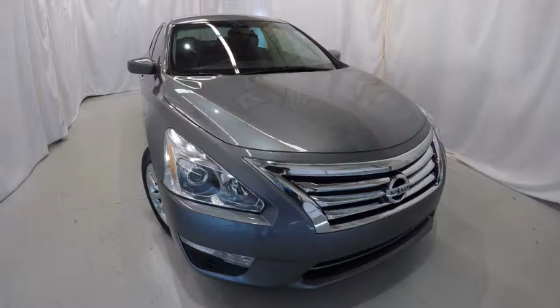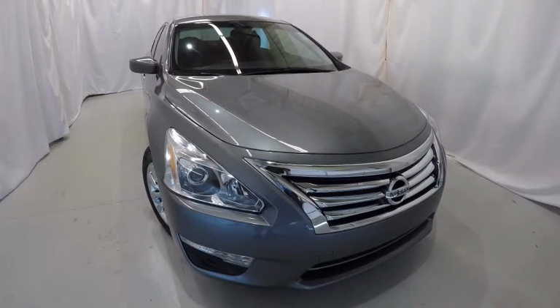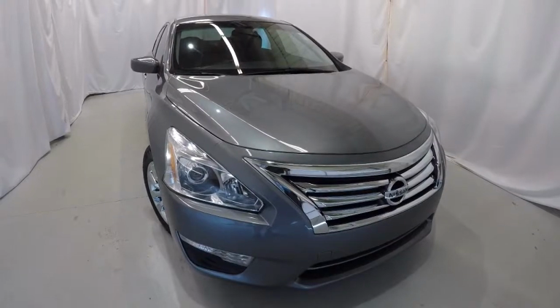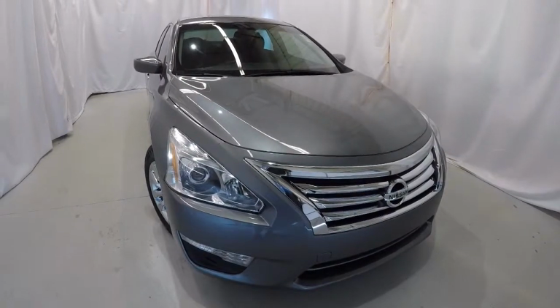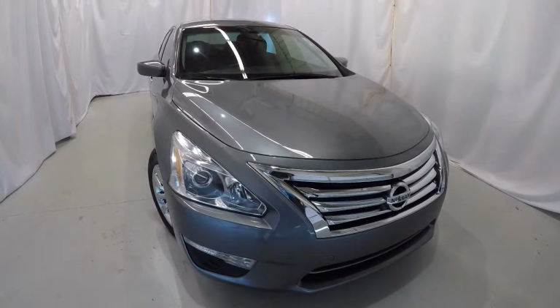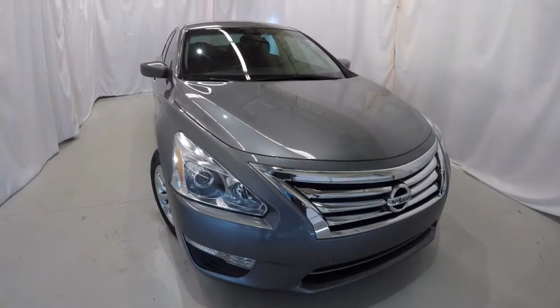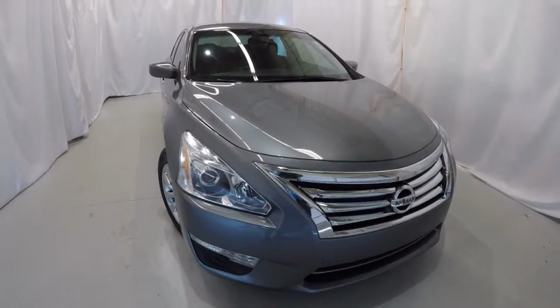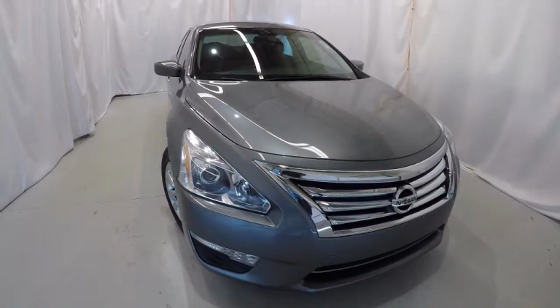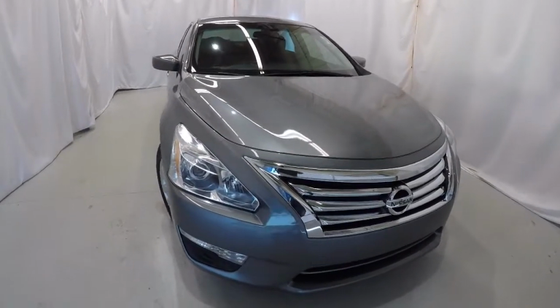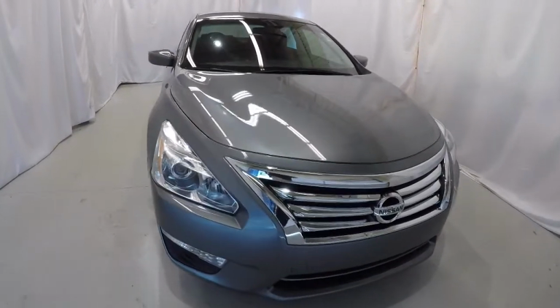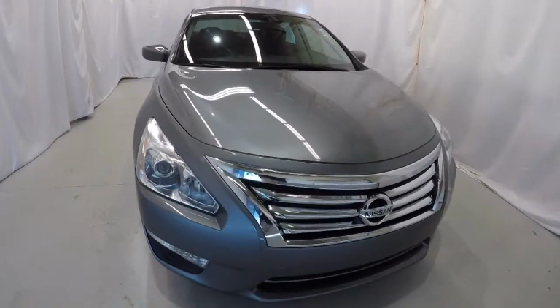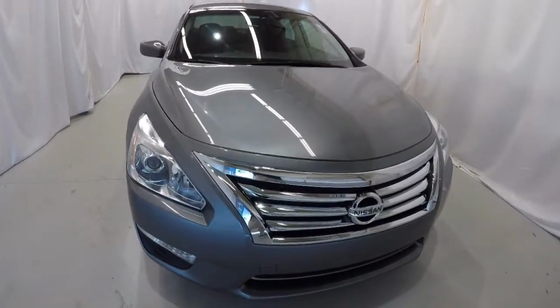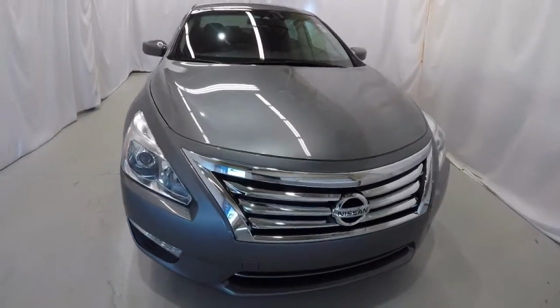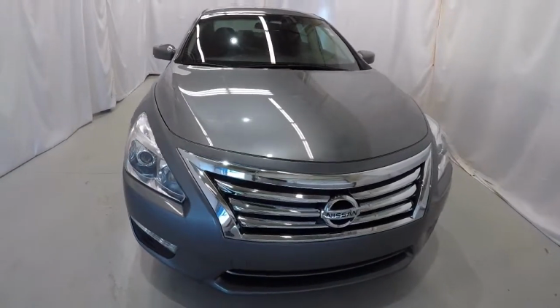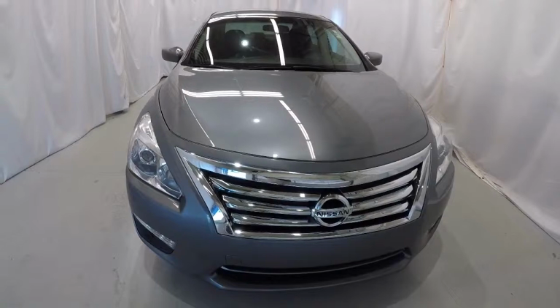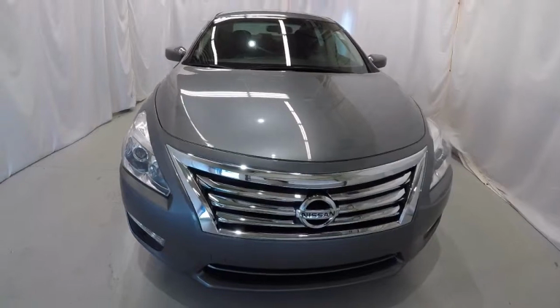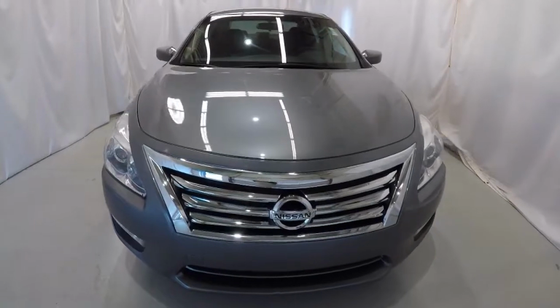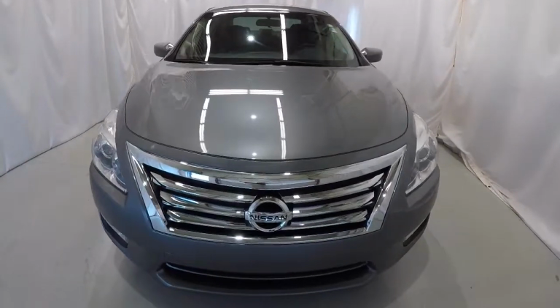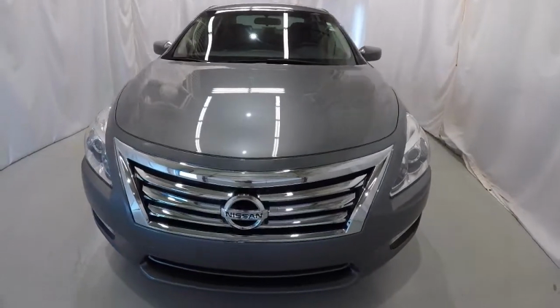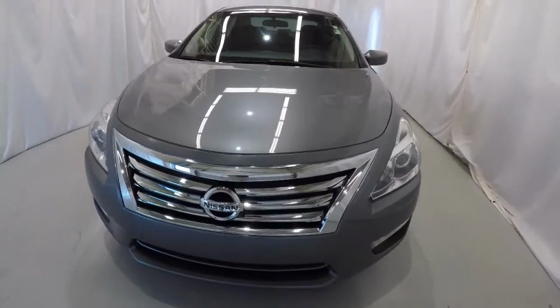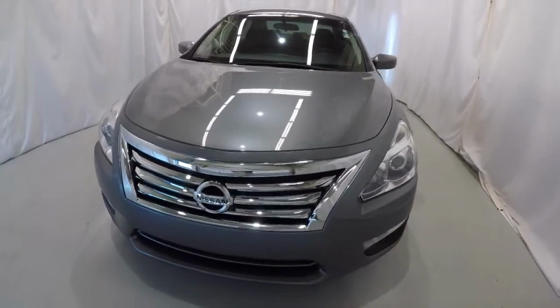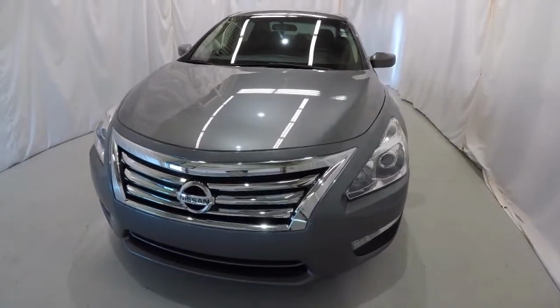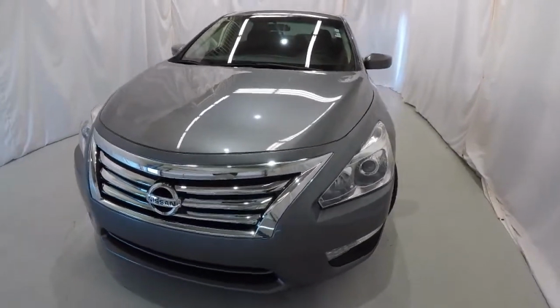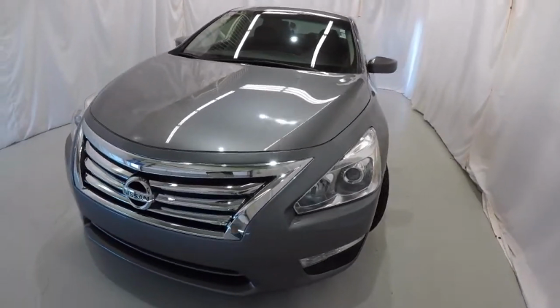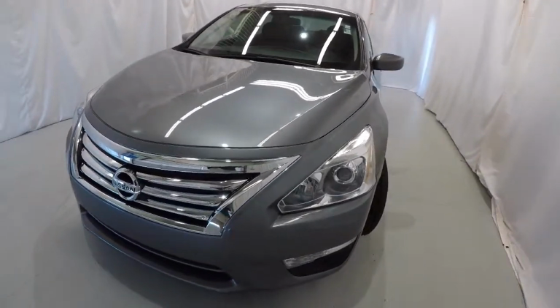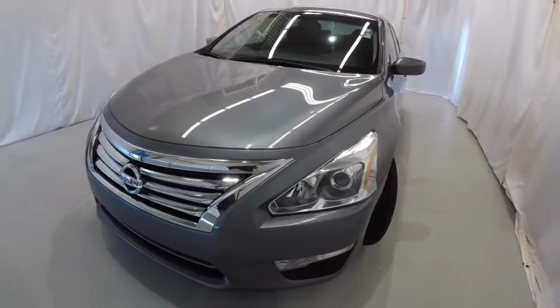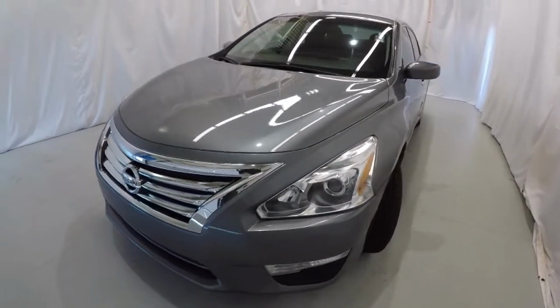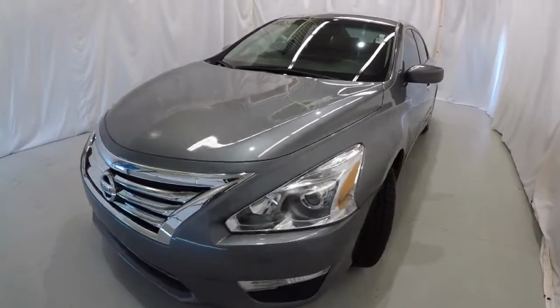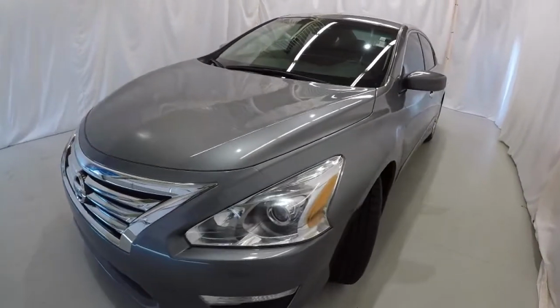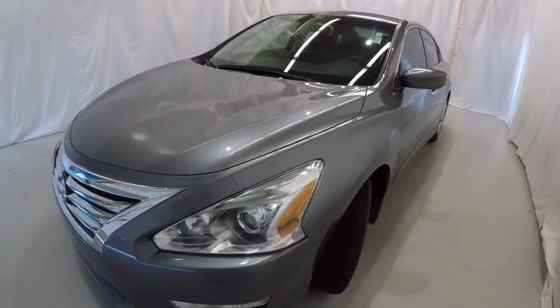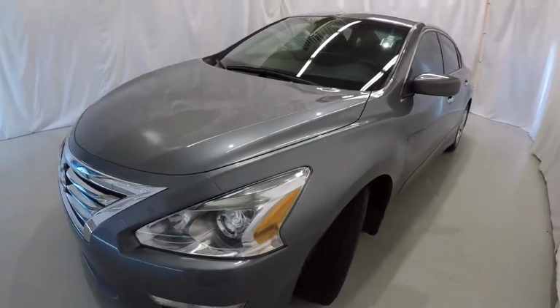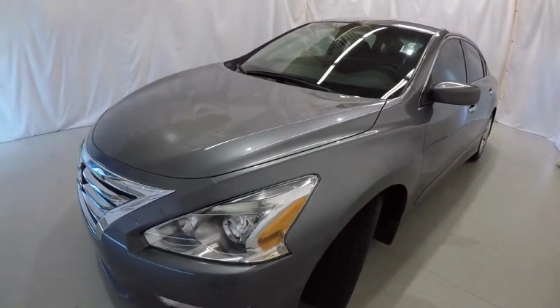Featuring a 2015 Nissan Altima S. It's got 23,000 miles on it. It's gun metallic in color, clean Carfax, one owner. We'll go ahead and walk around the vehicle.